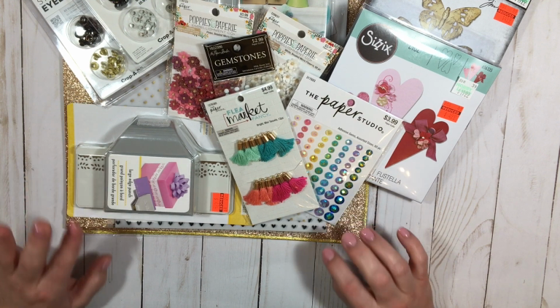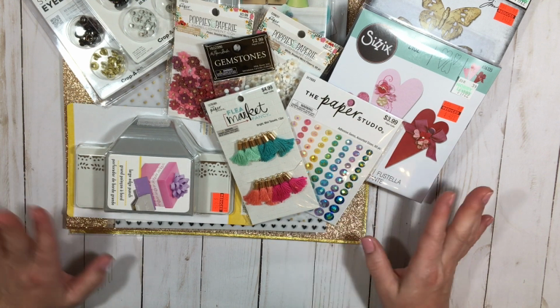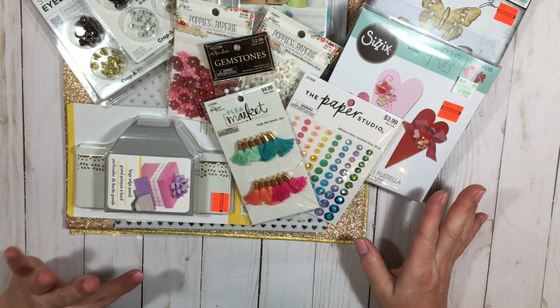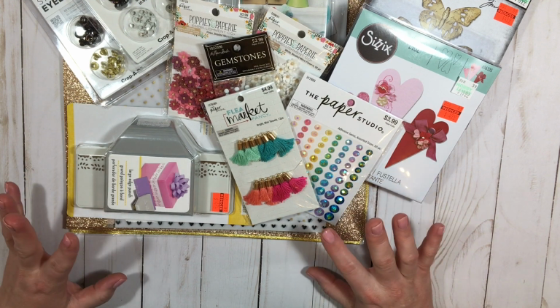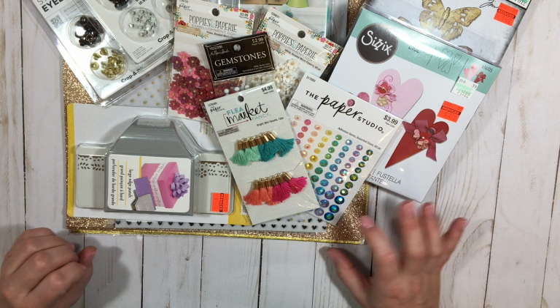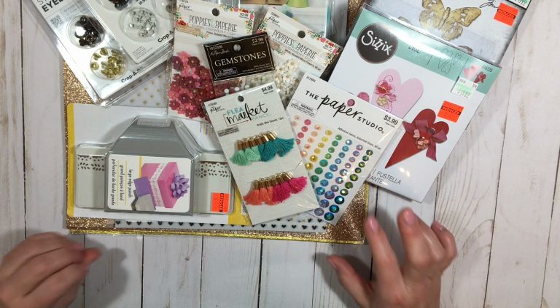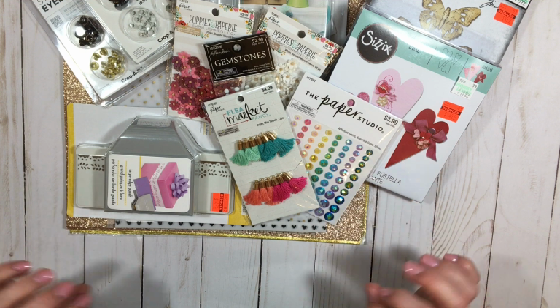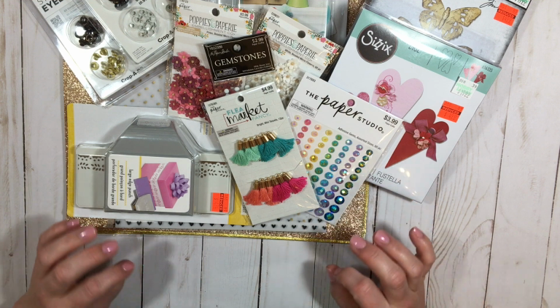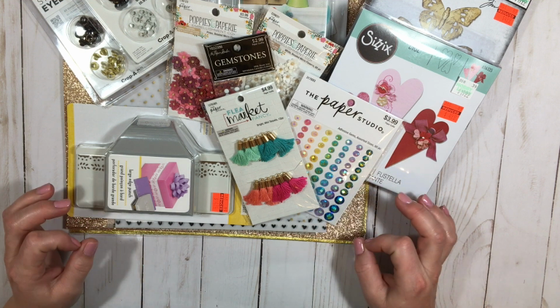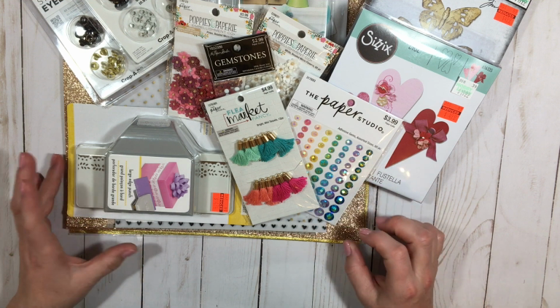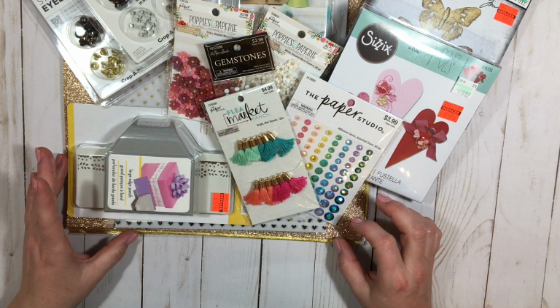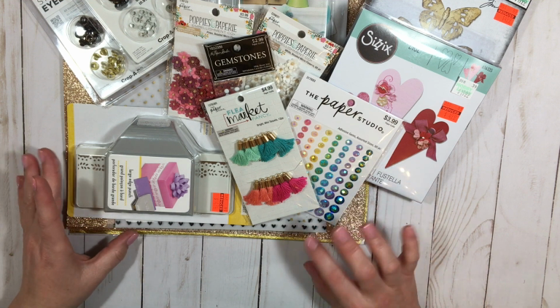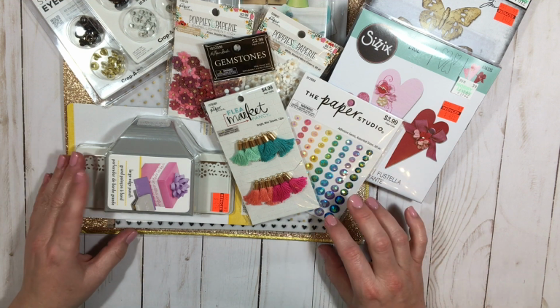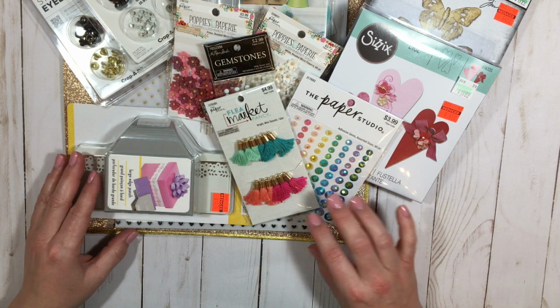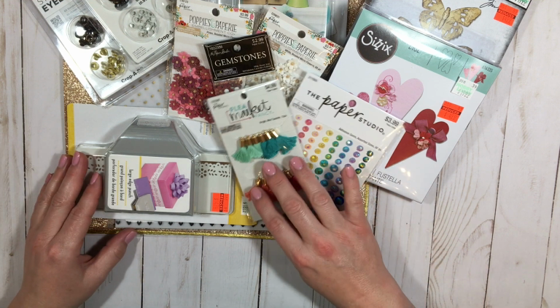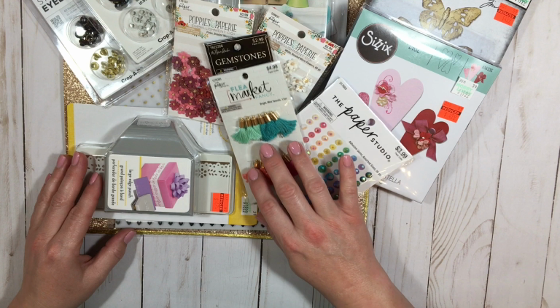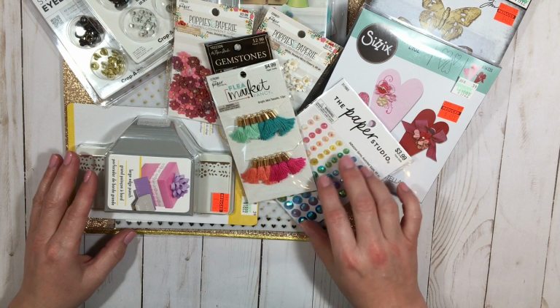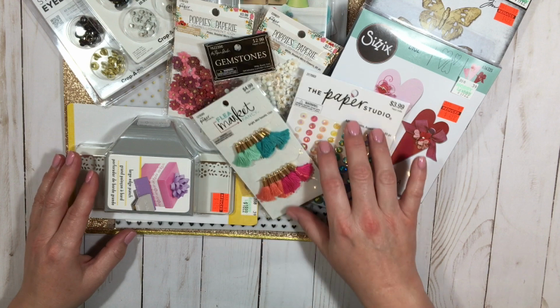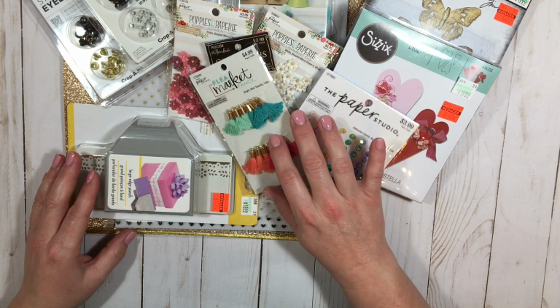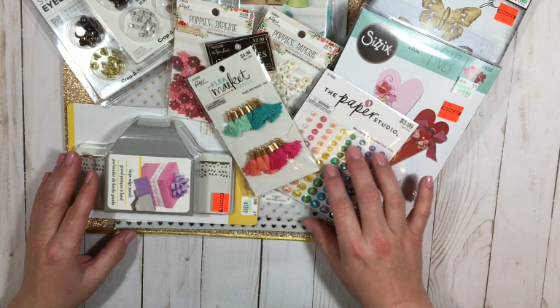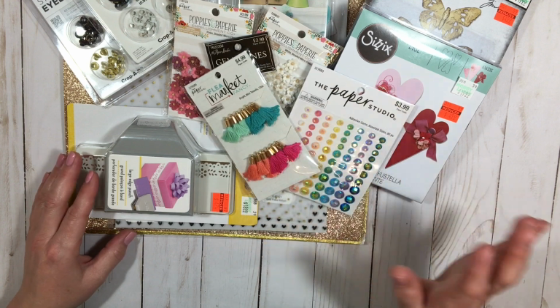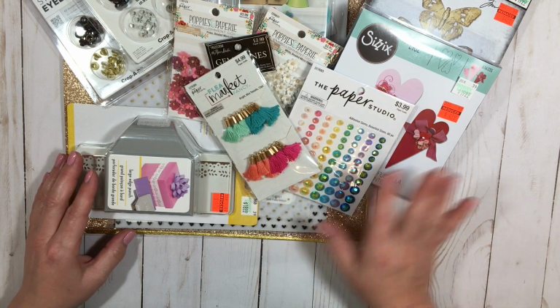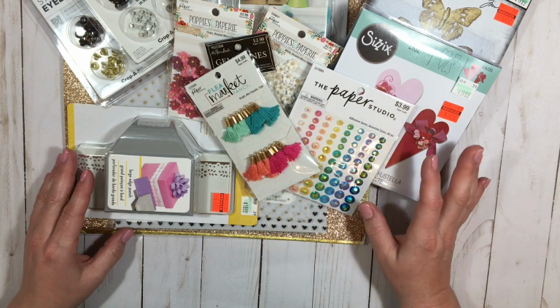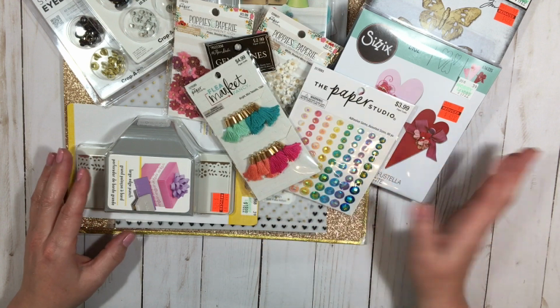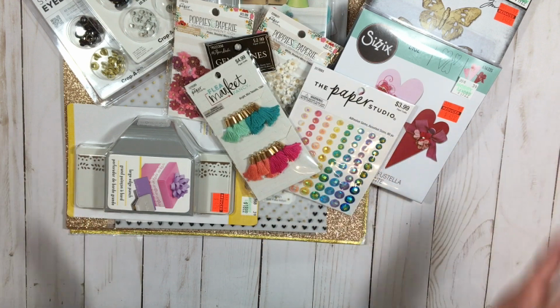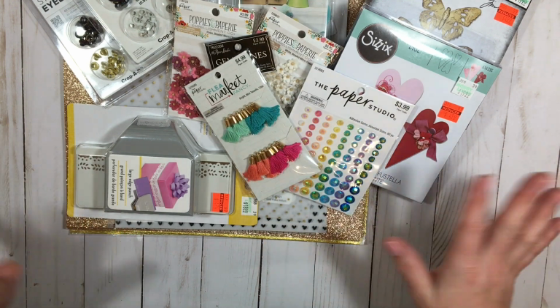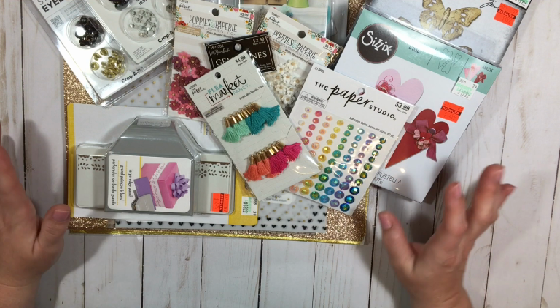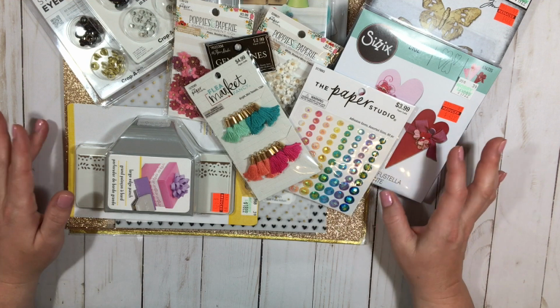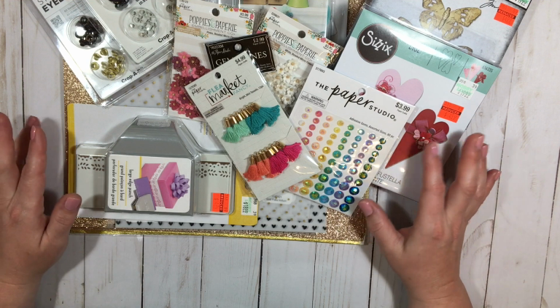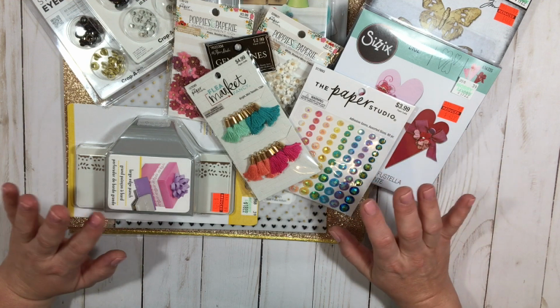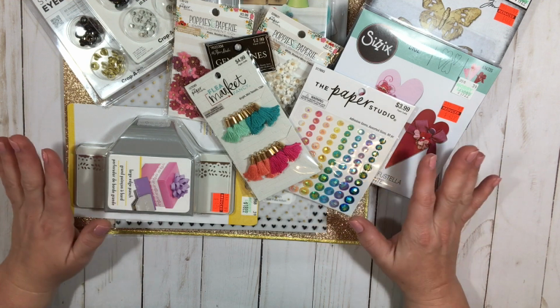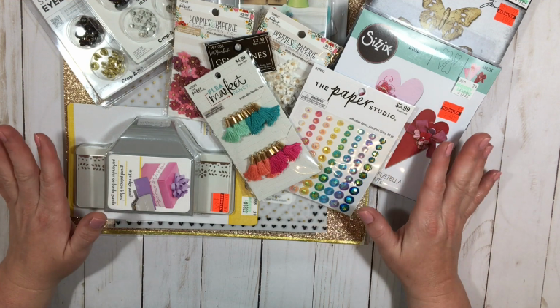I don't know if they're making it smaller or whatever, but they did tell me that they are revamping it and bringing in new lines and stuff like that, so that's exciting and awesome for the rest of us because we get these awesome deals.